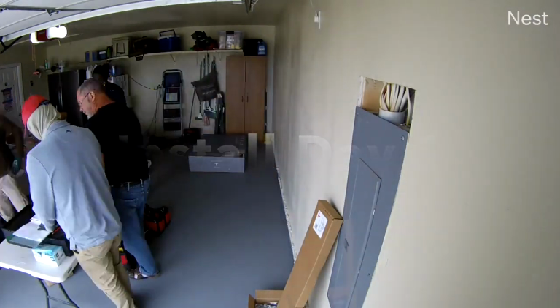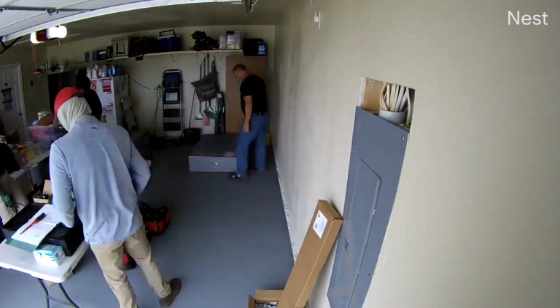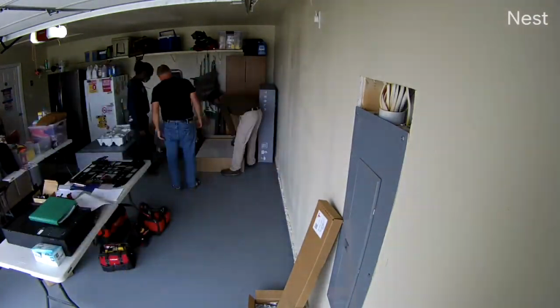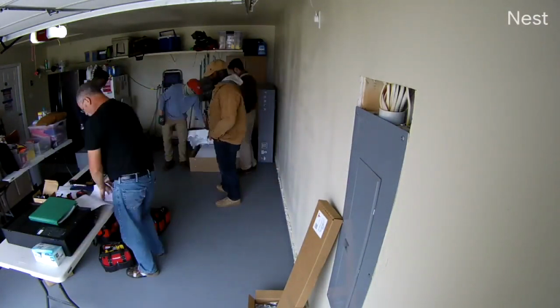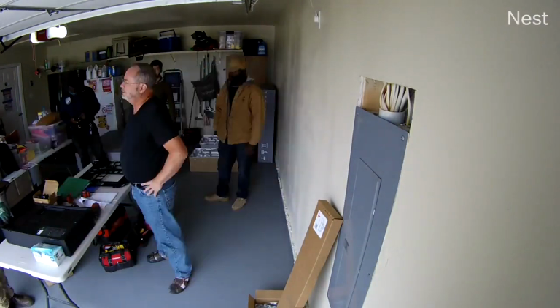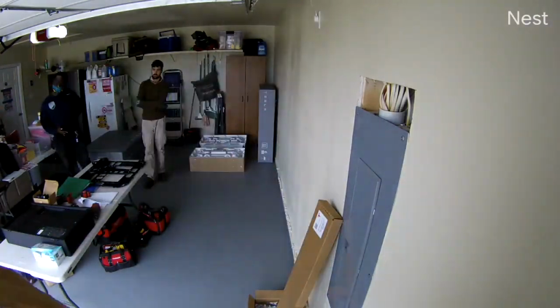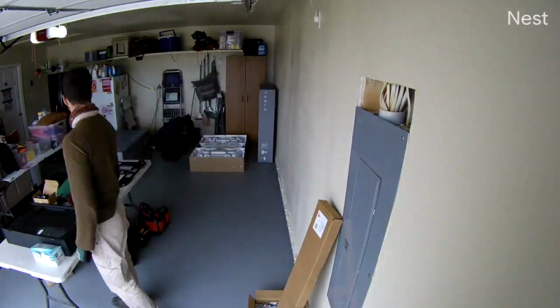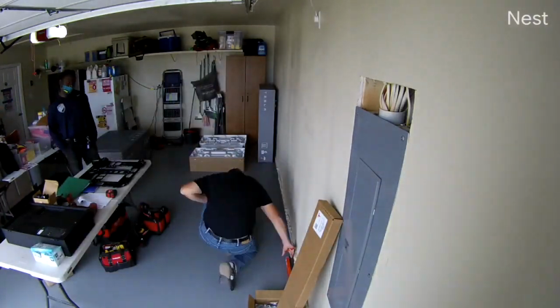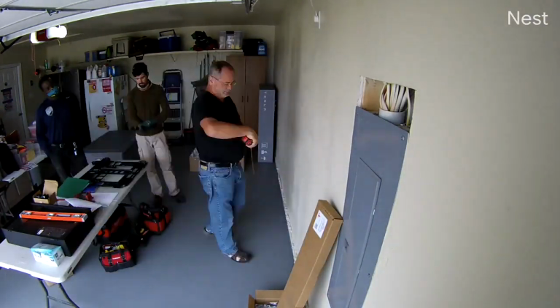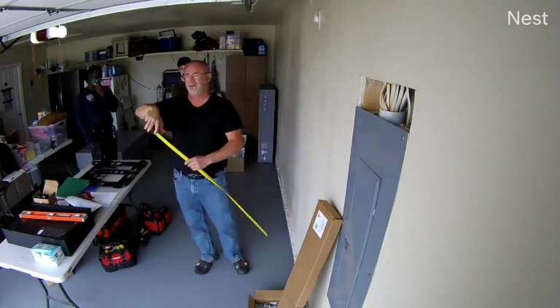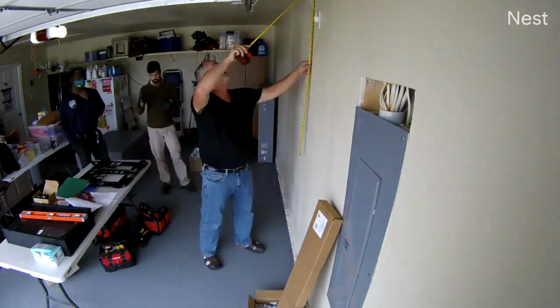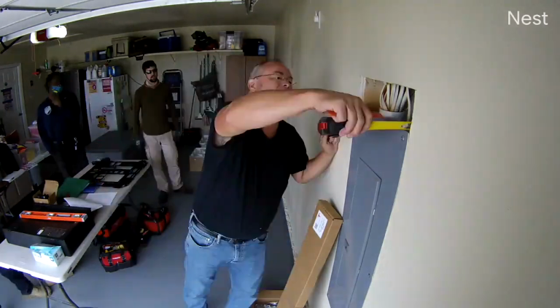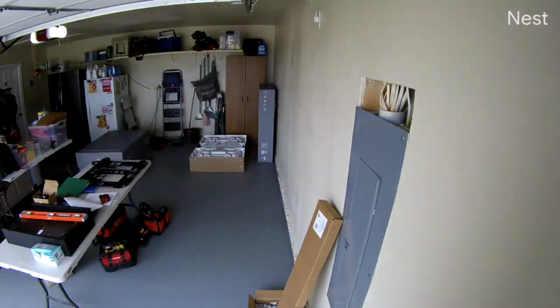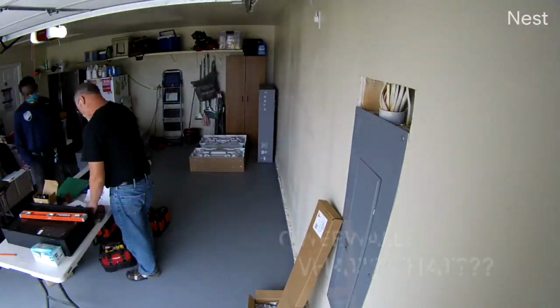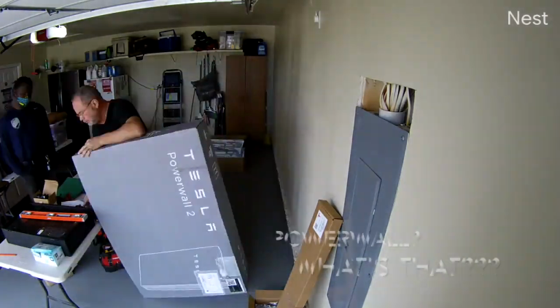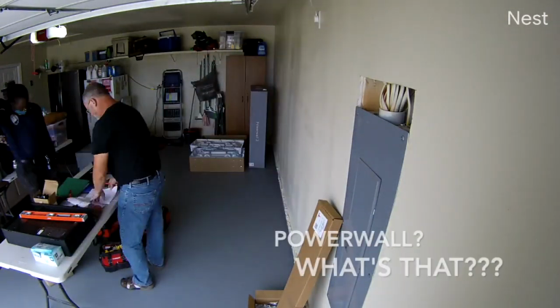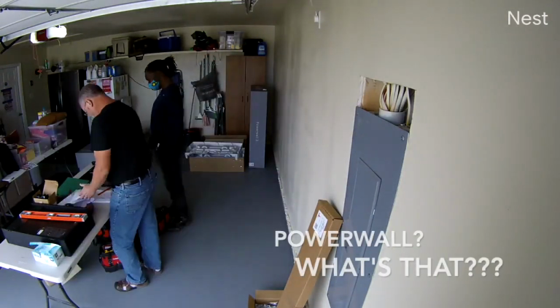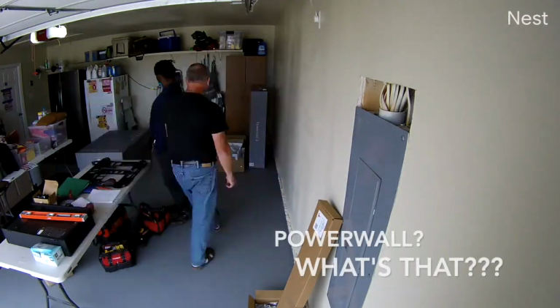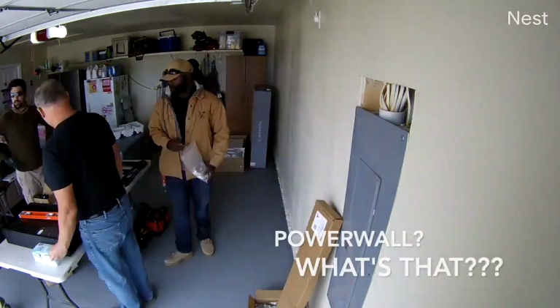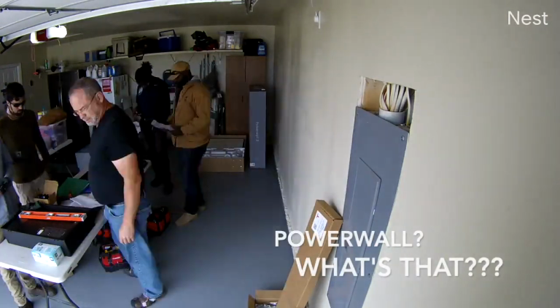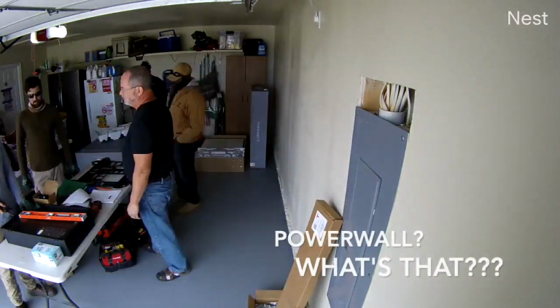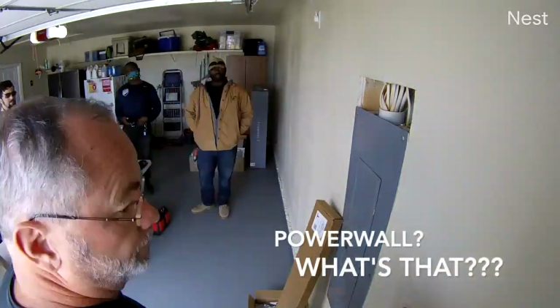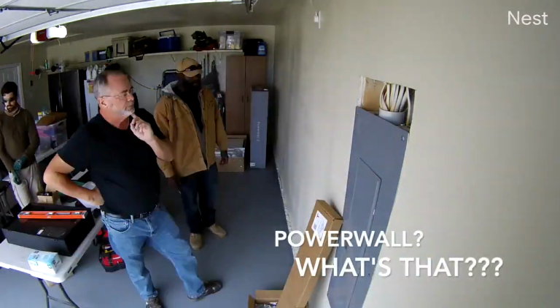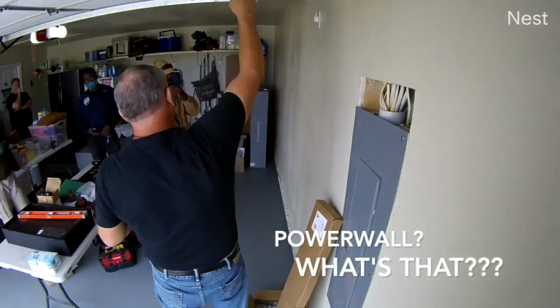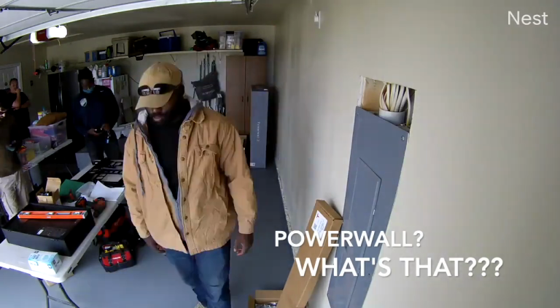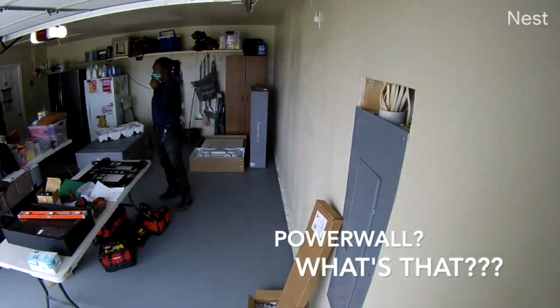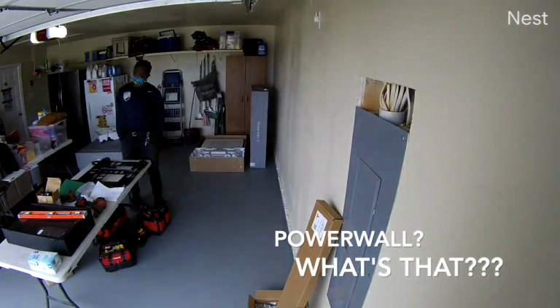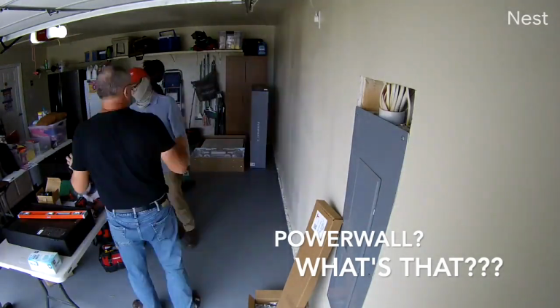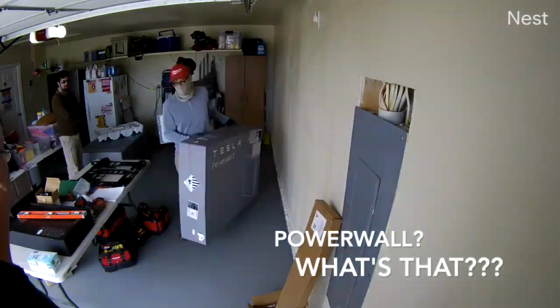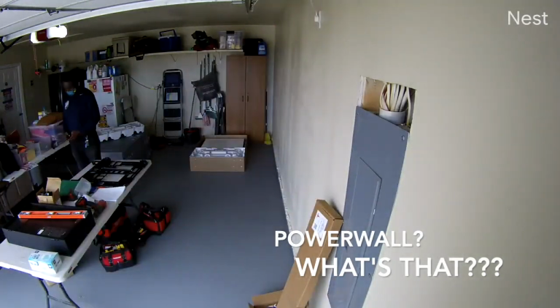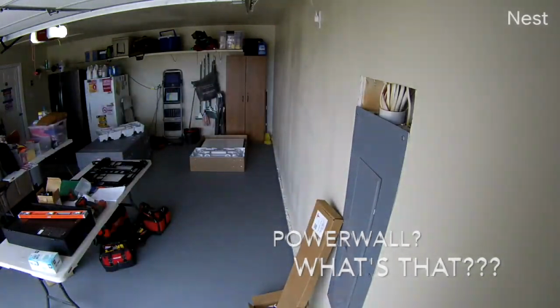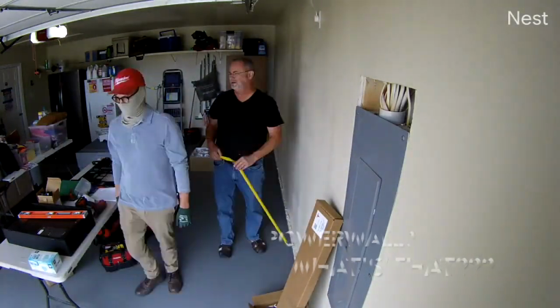The biggest question I've been asked since talking about this to everyone that'll listen is: what are these for? For some reason, I assumed everyone had heard of the Tesla Powerwall — apparently not.